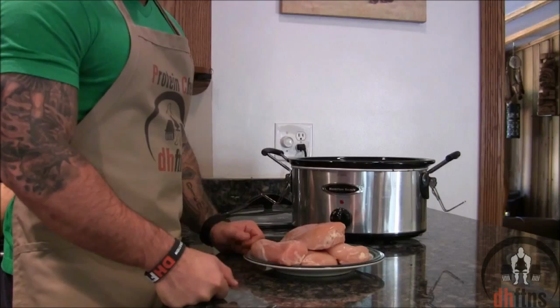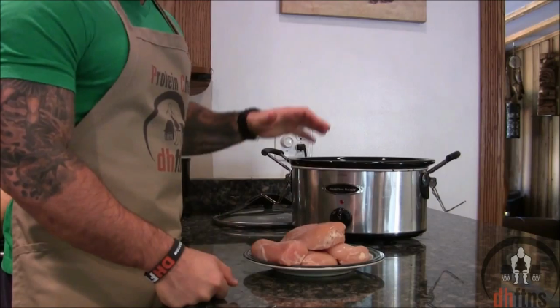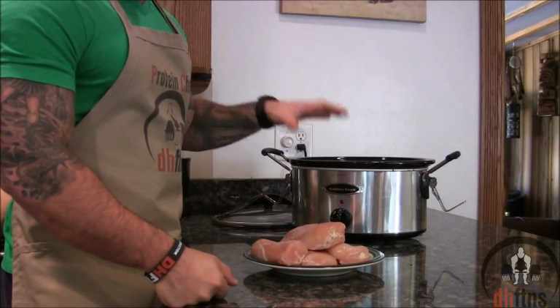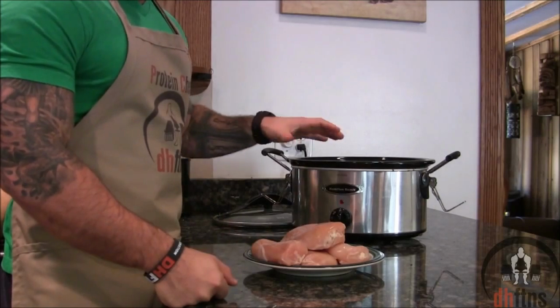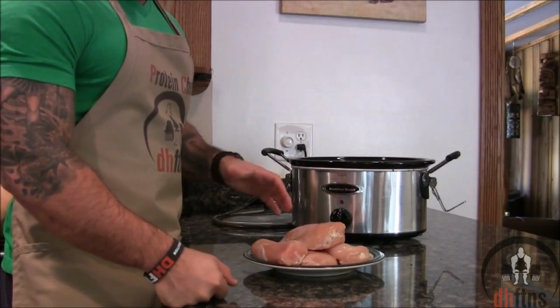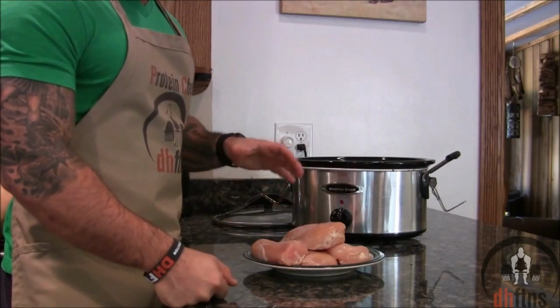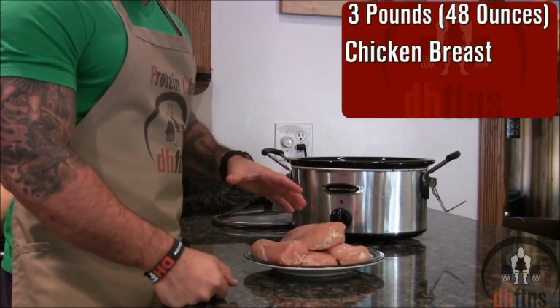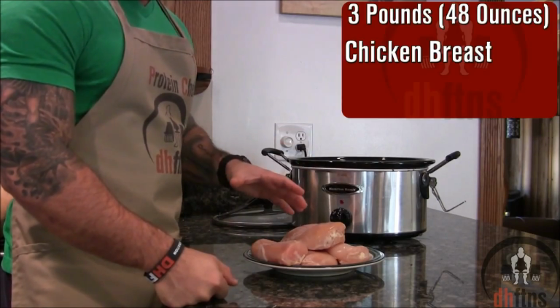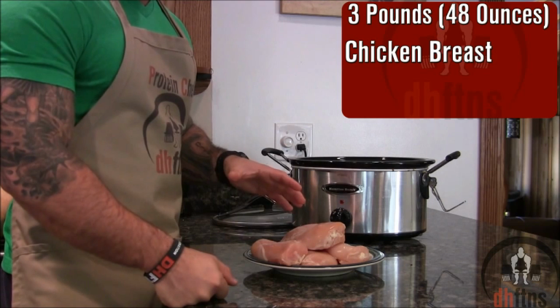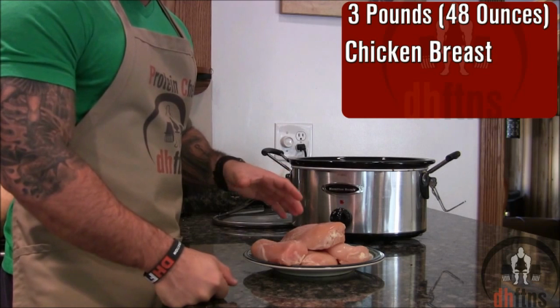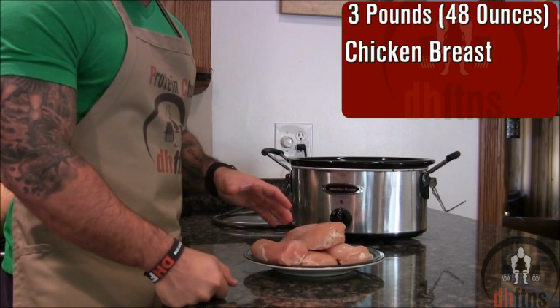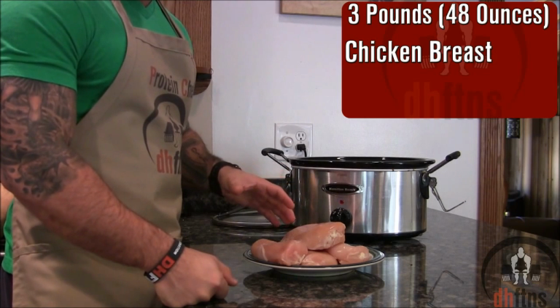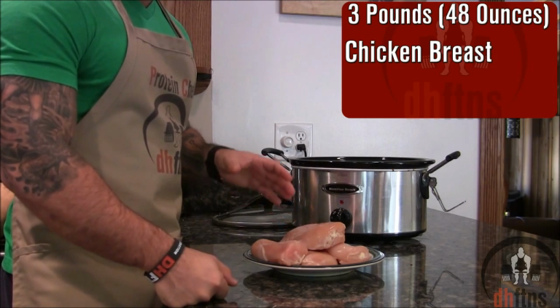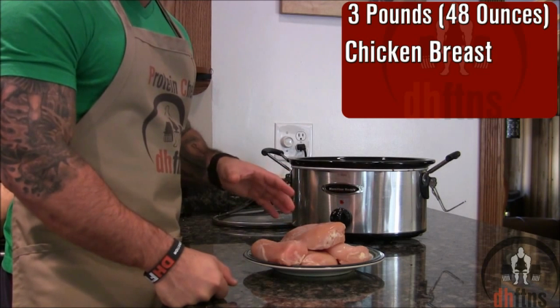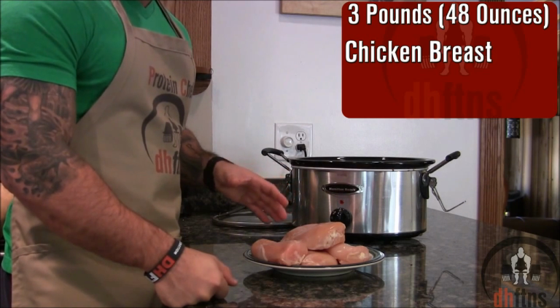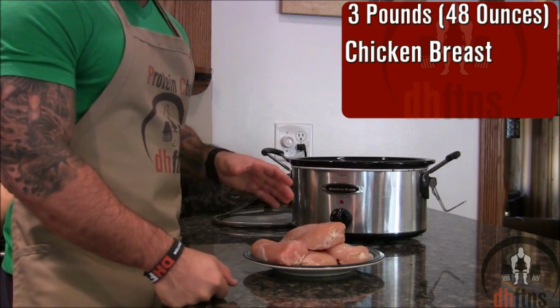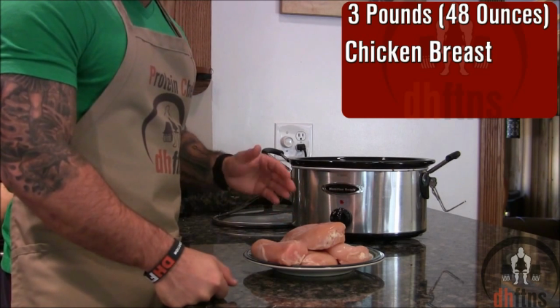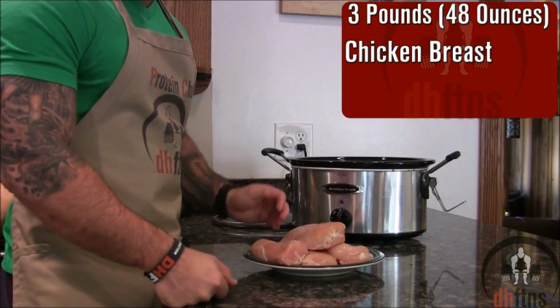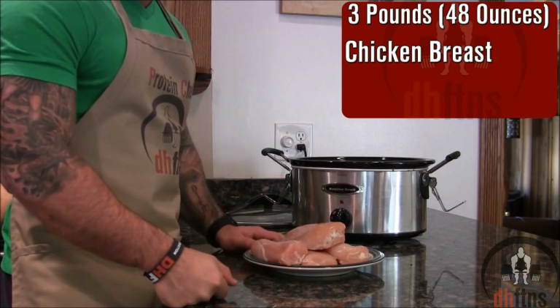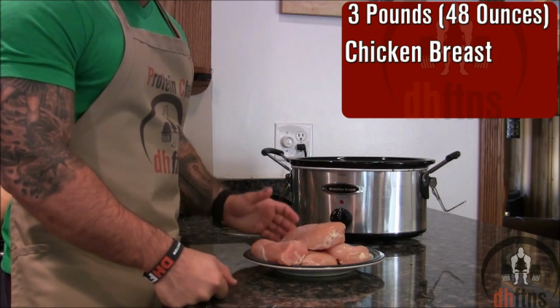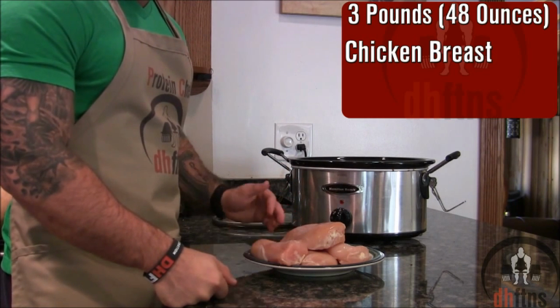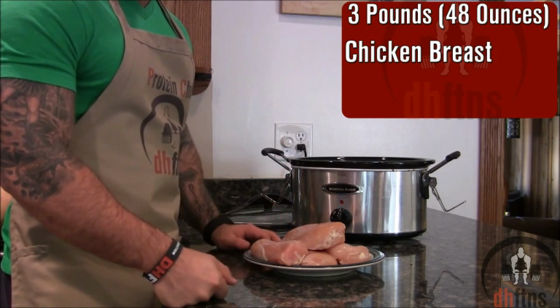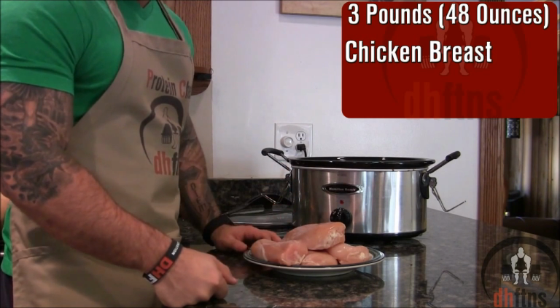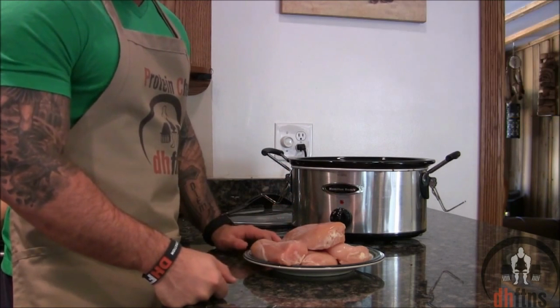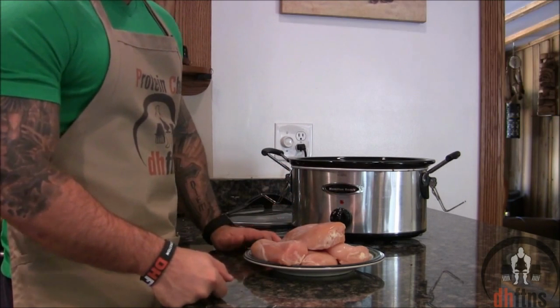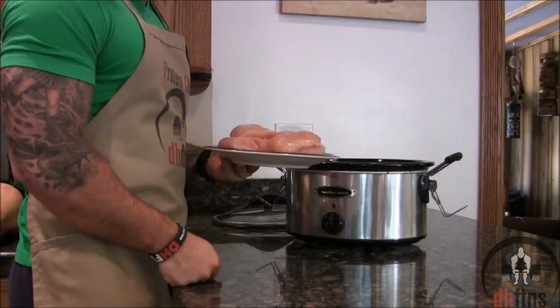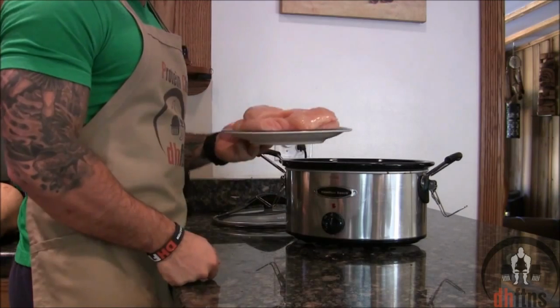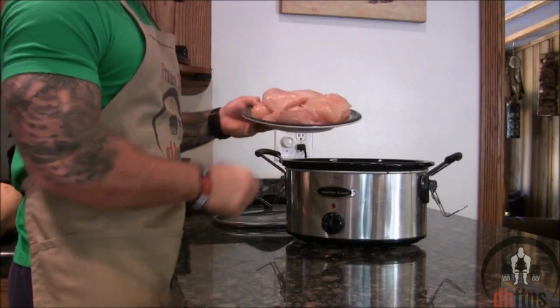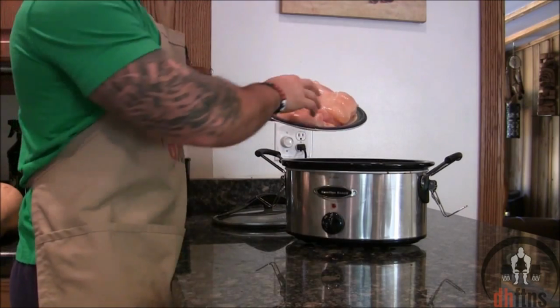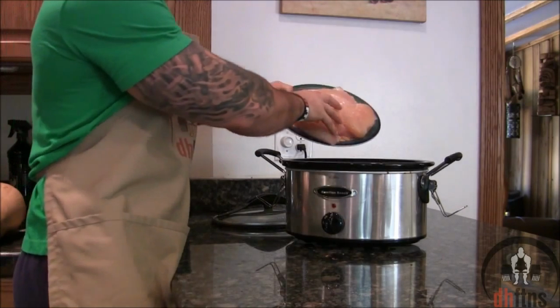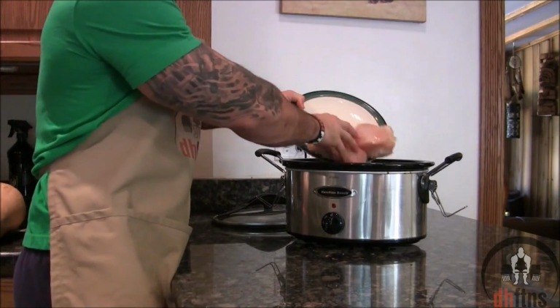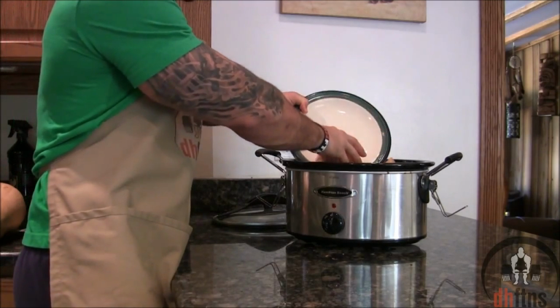Take out your slow cooker and then 3 pounds or 48 ounces of chicken breast, trim the fat off of them and then cut them in half. Add your chicken into the slow cooker.